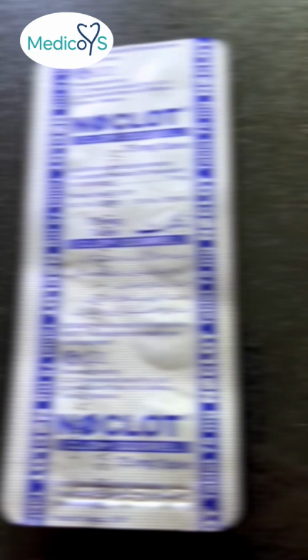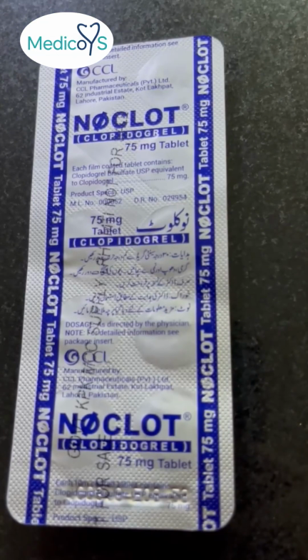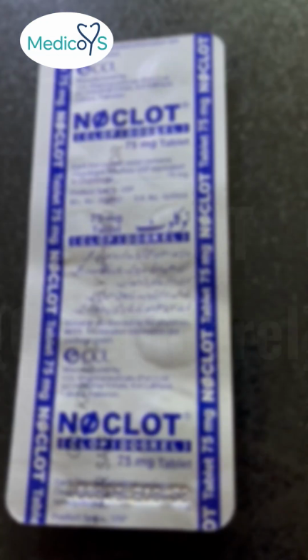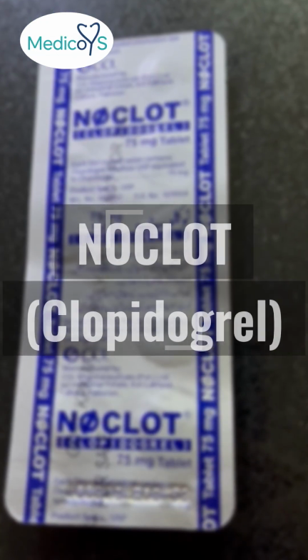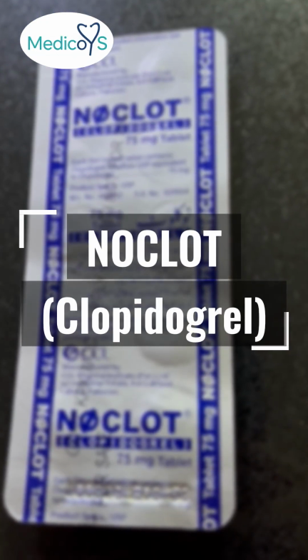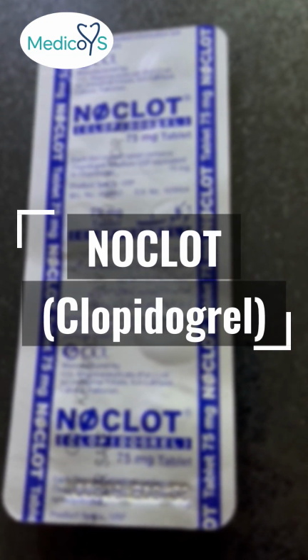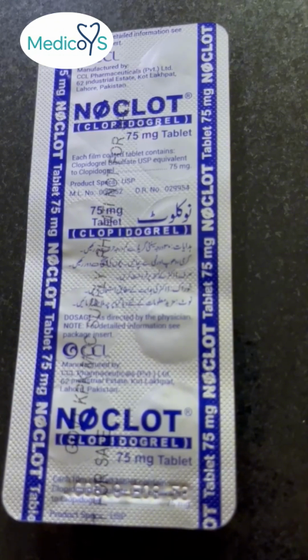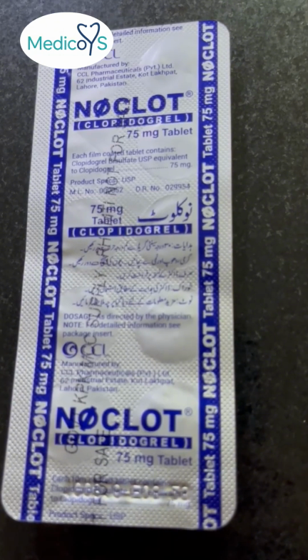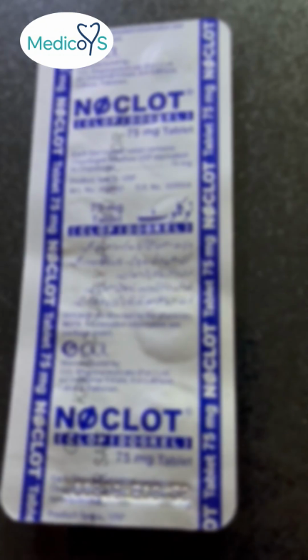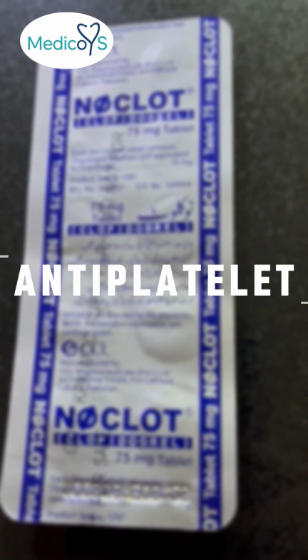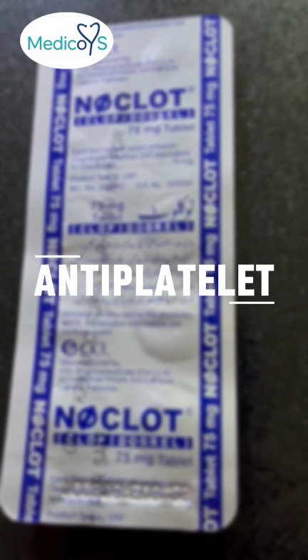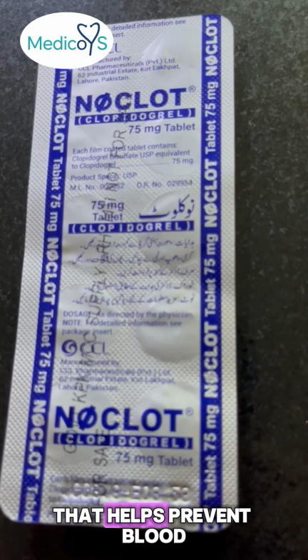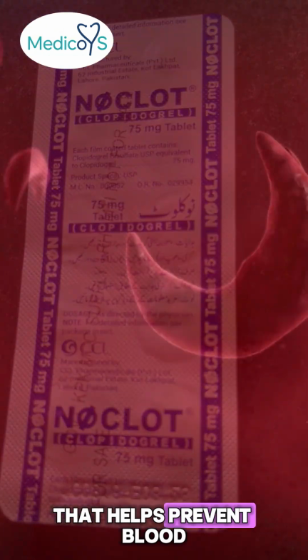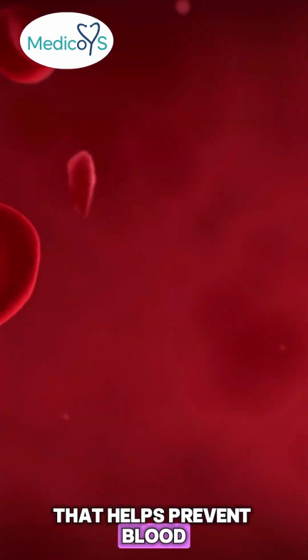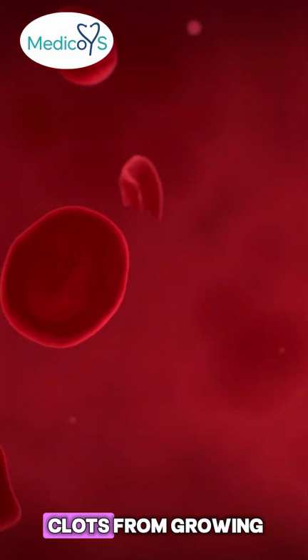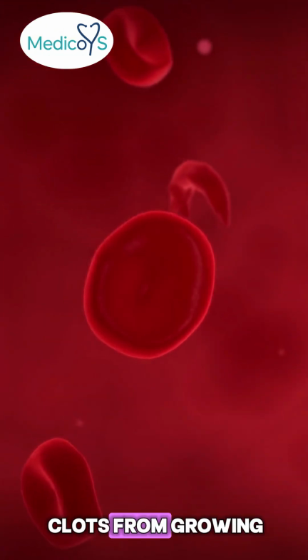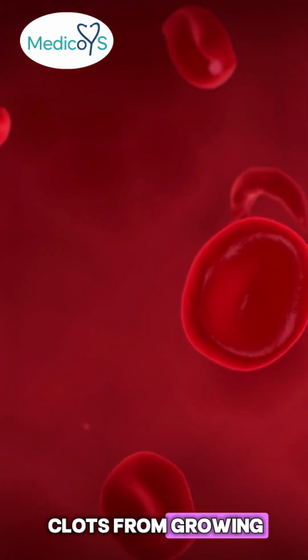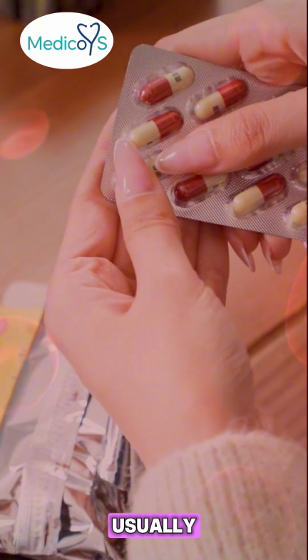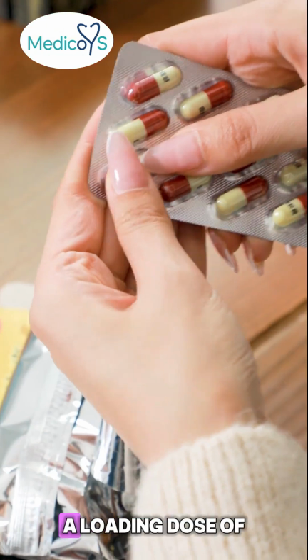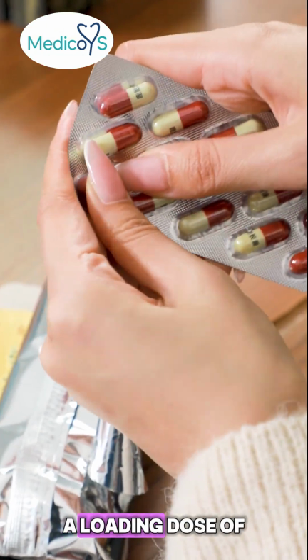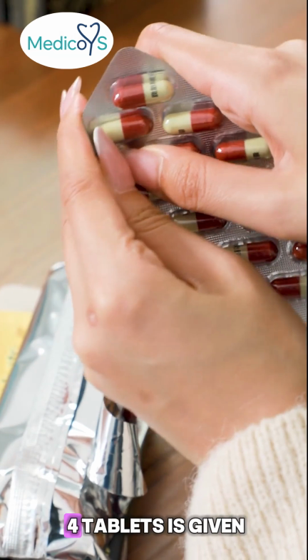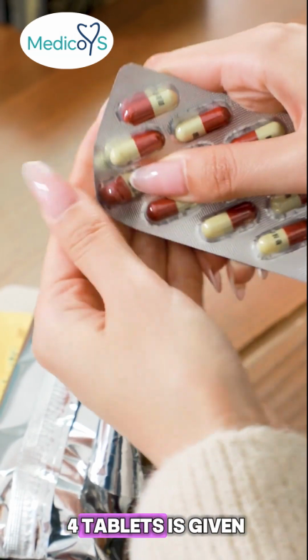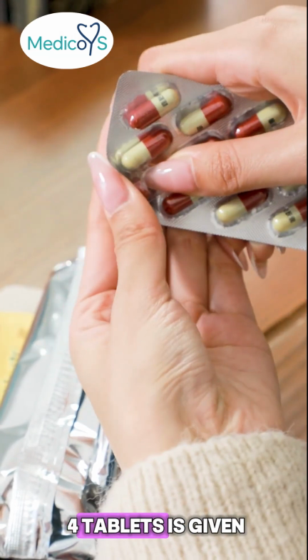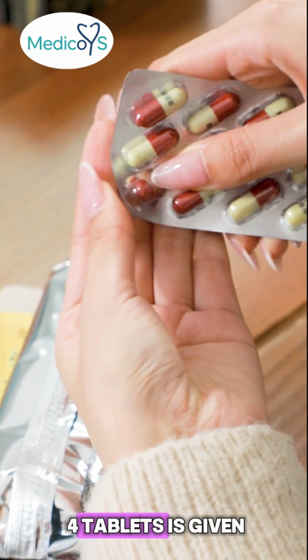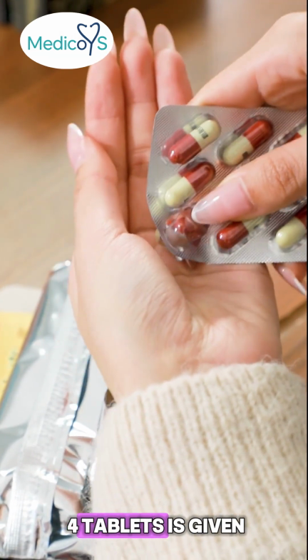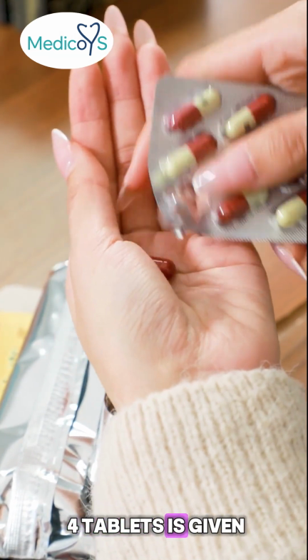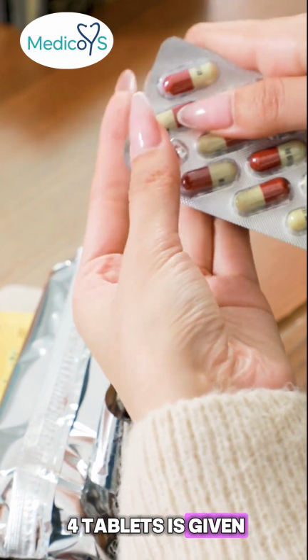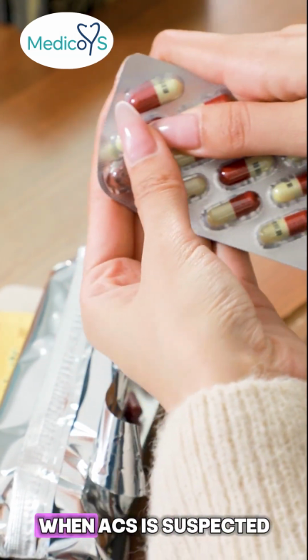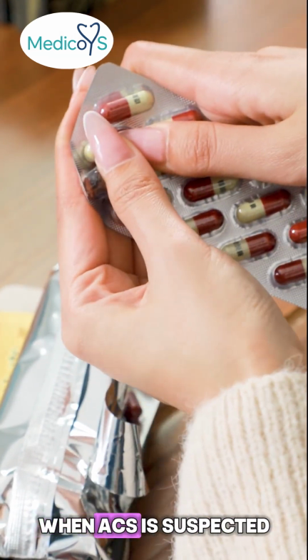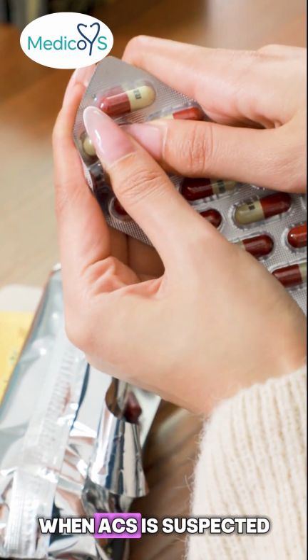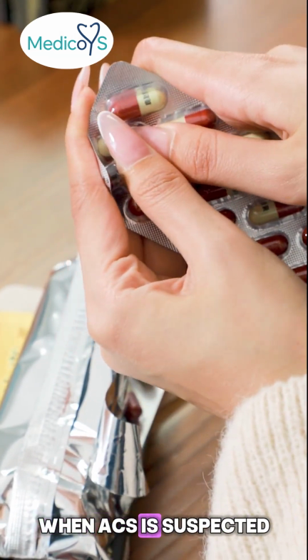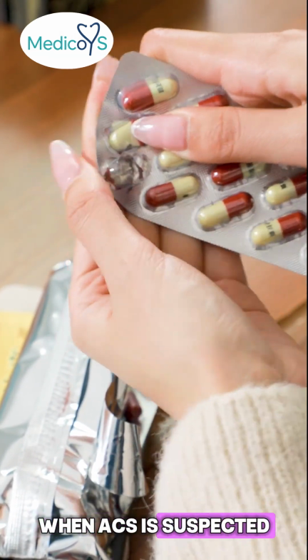Tablet Clopidogrel — No Clot. It's an anti-platelet medicine that helps prevent blood clots from growing. Usually a loading dose of four tablets is given orally at once when ACS is suspected.